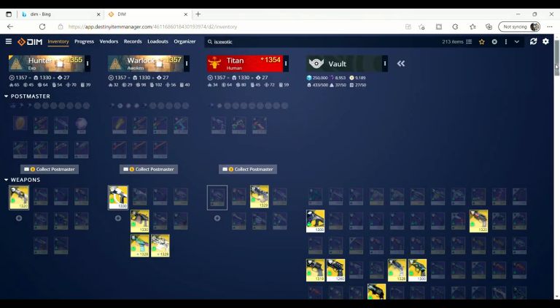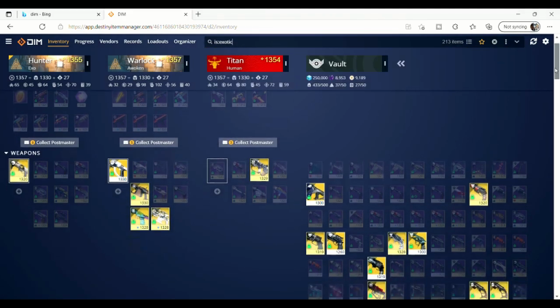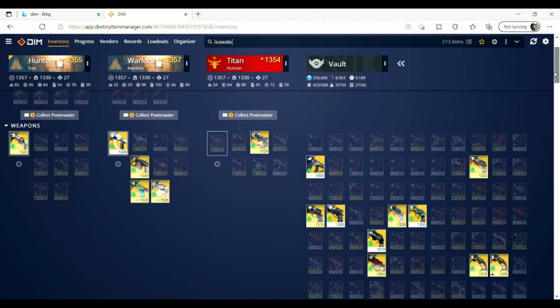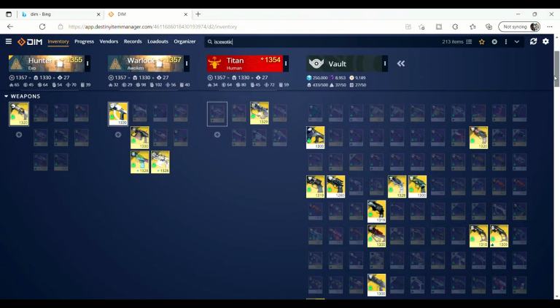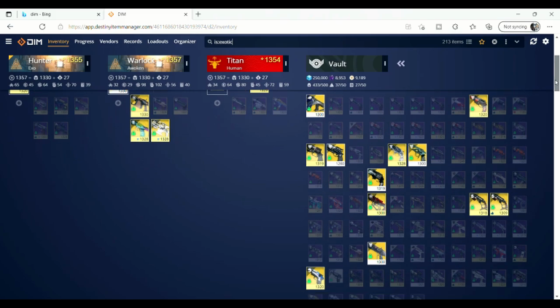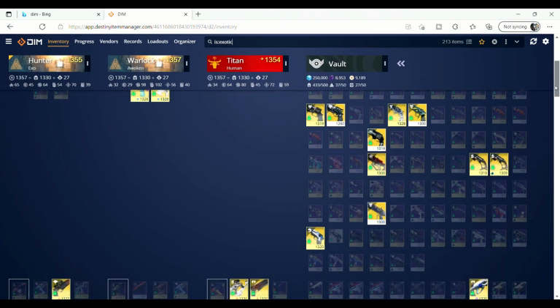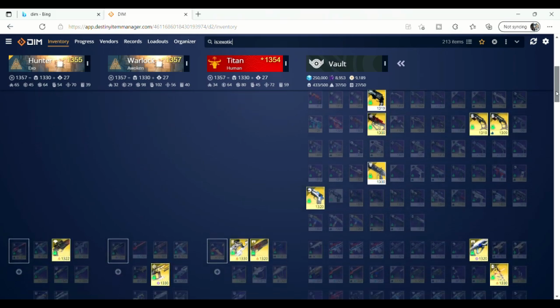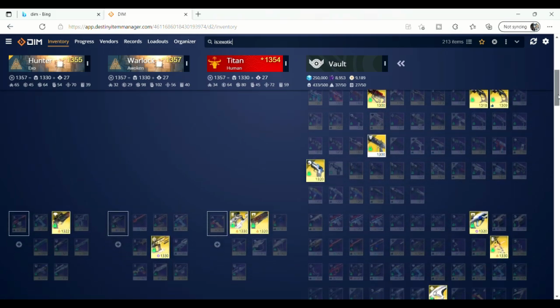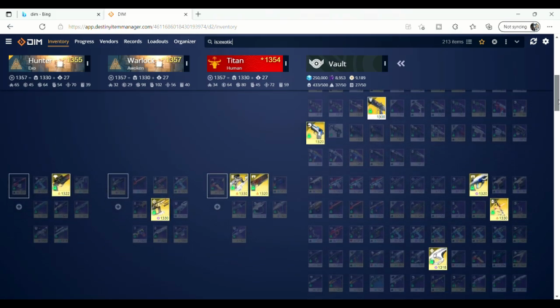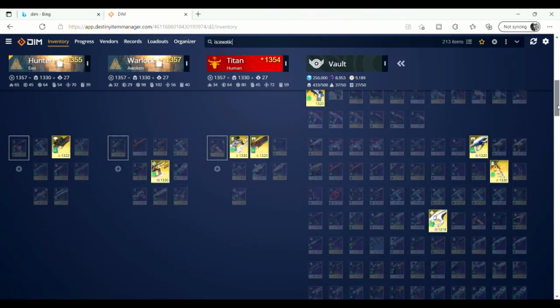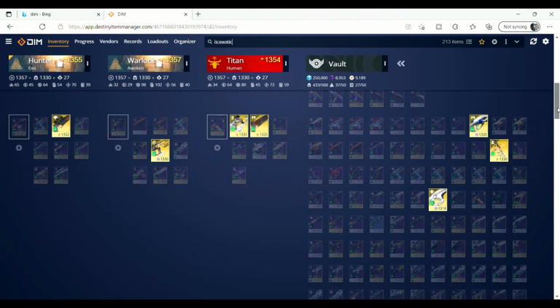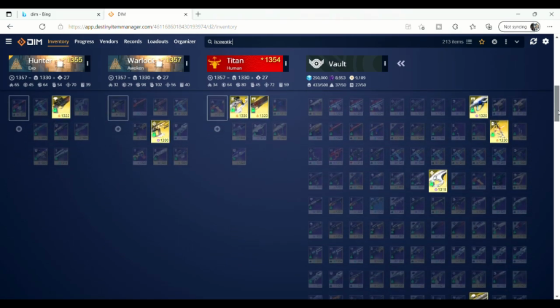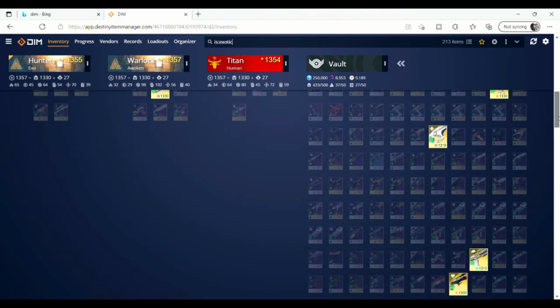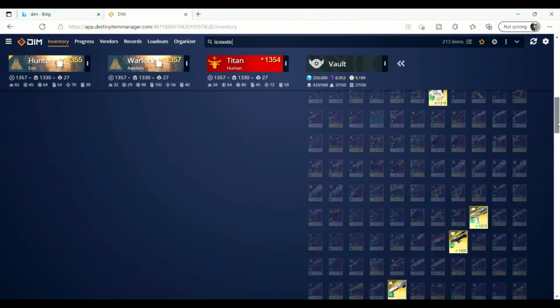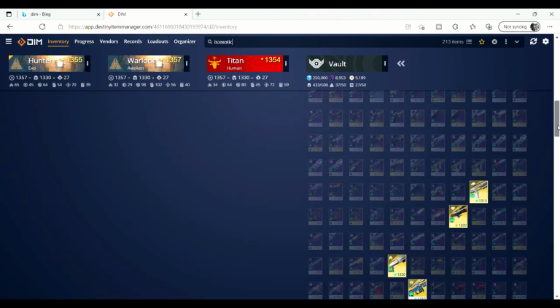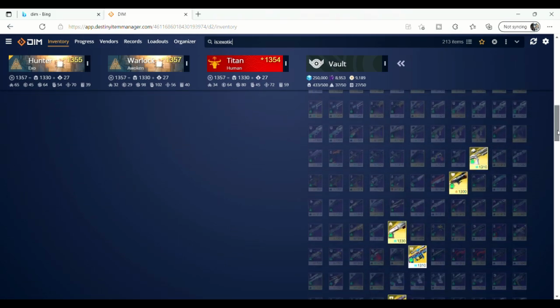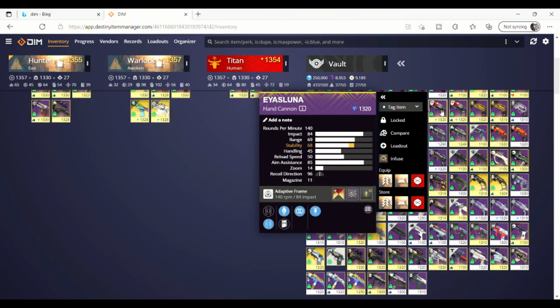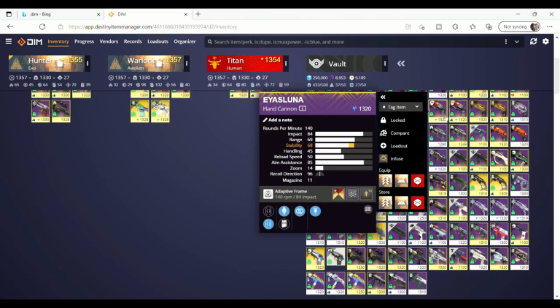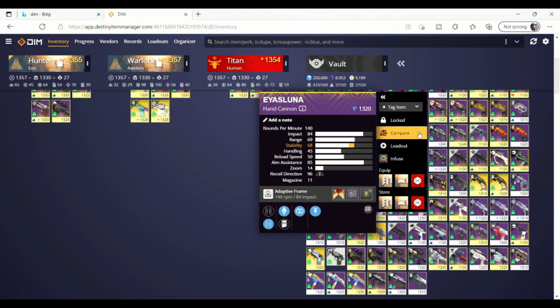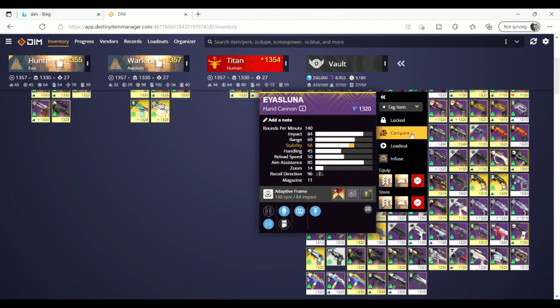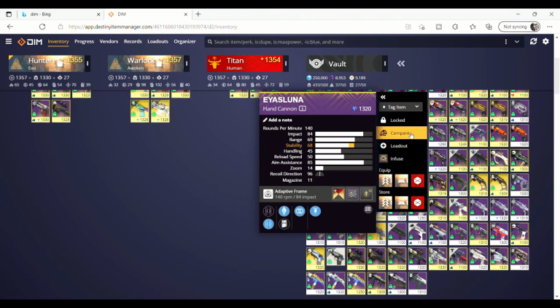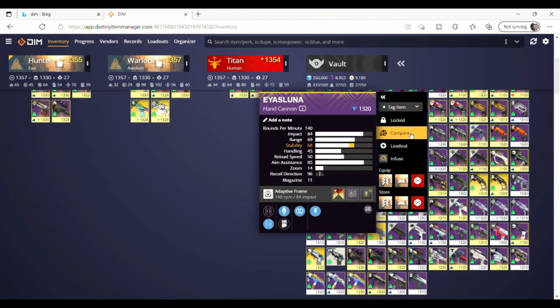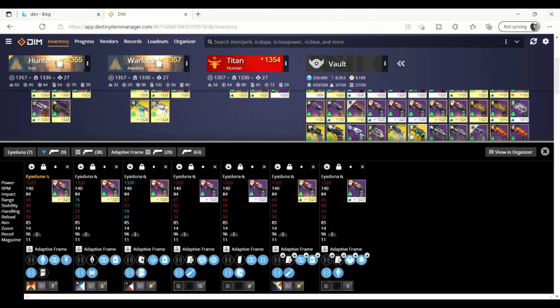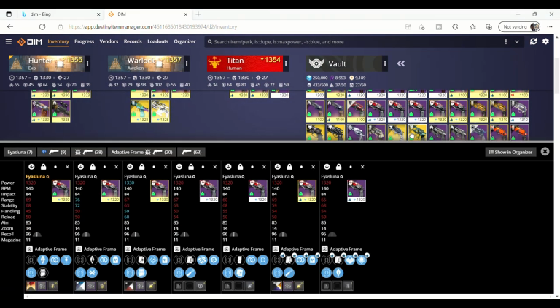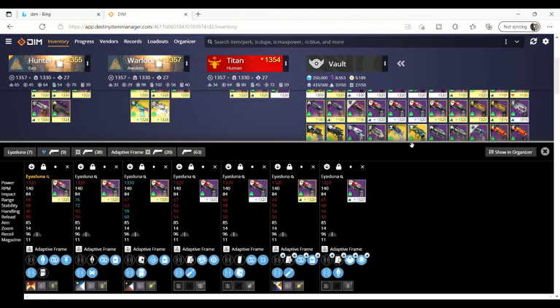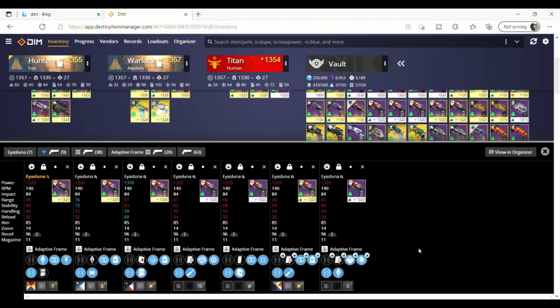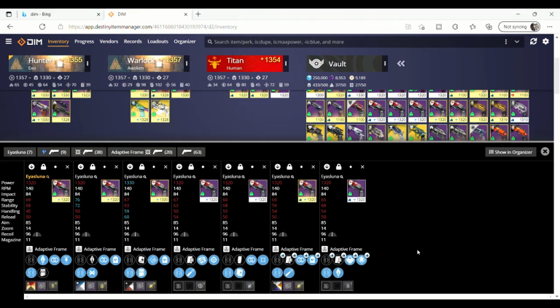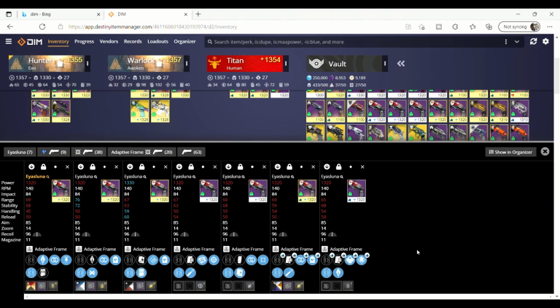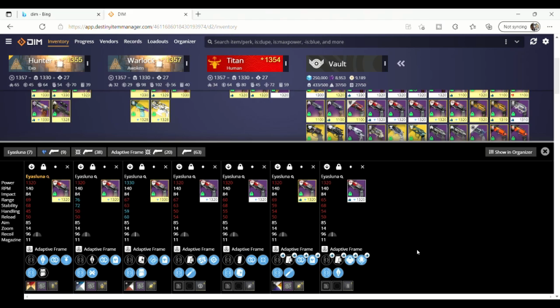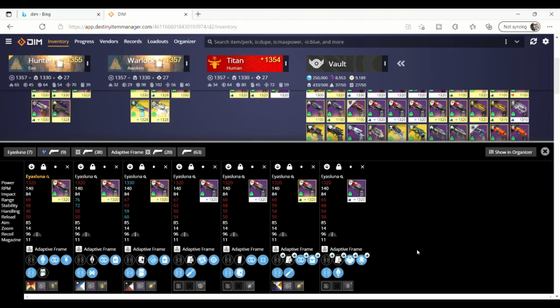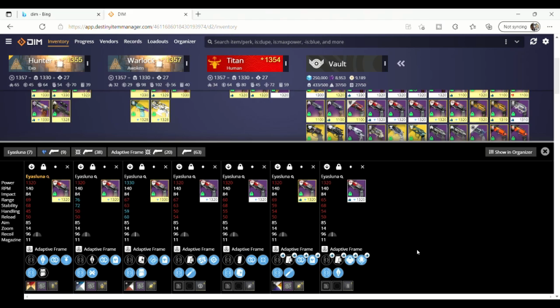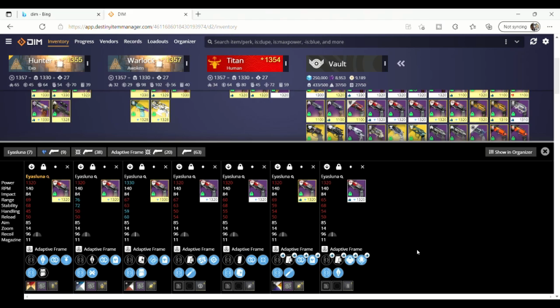This makes it 100 times better than just looking at your vault in the tower, as you can look at items with just a simple glance. A number of items will also highlight preferred perks, so you may even be hiding a god roll deep in your vault that's worth dusting off.